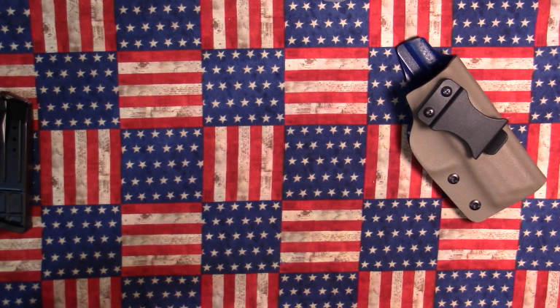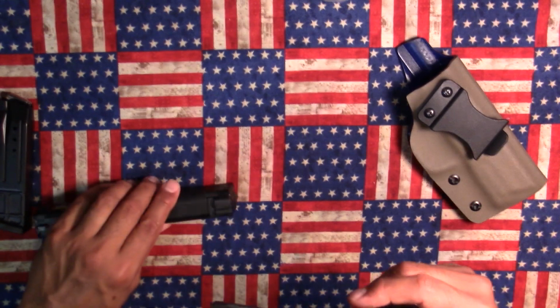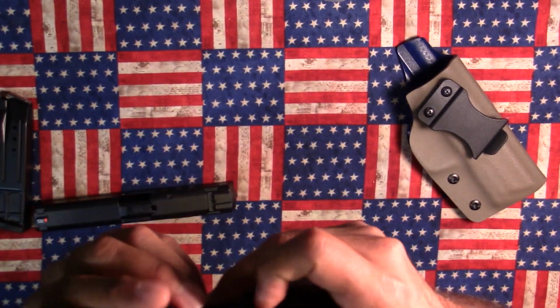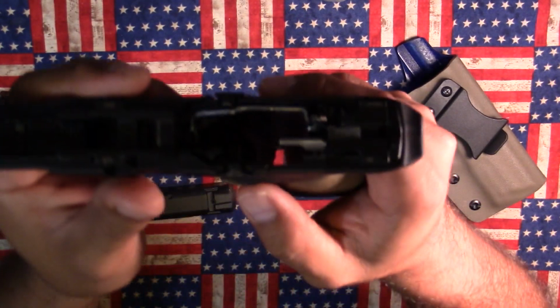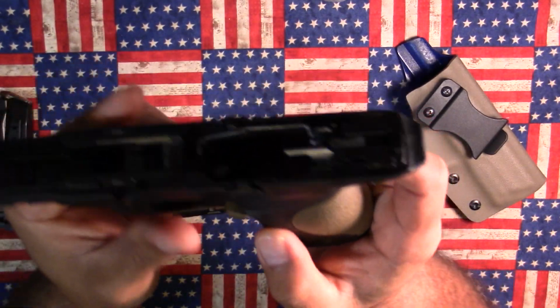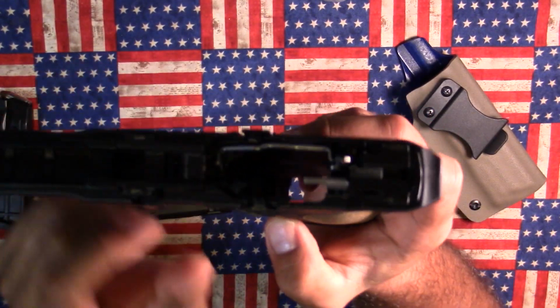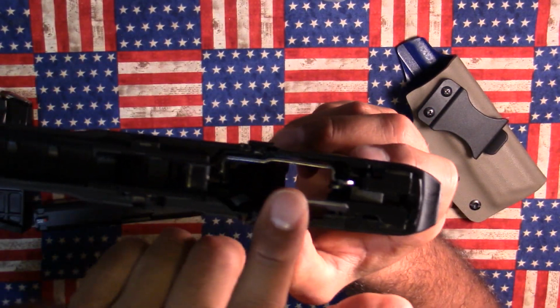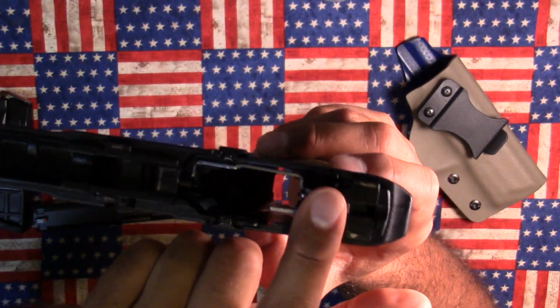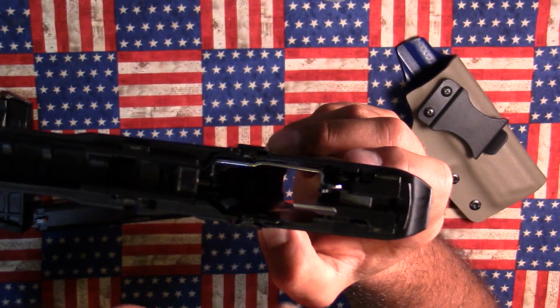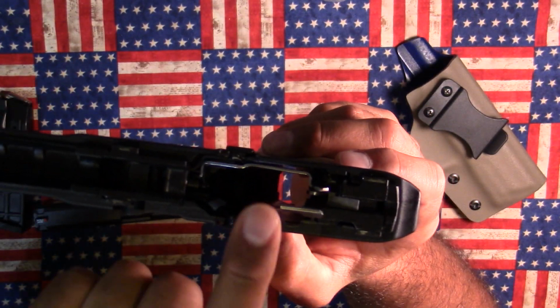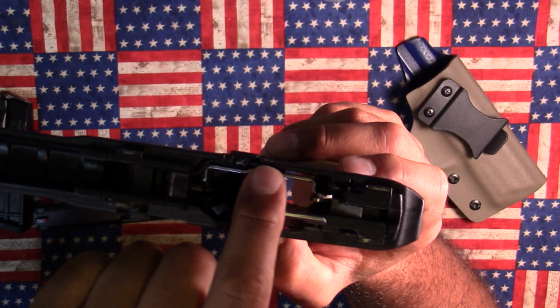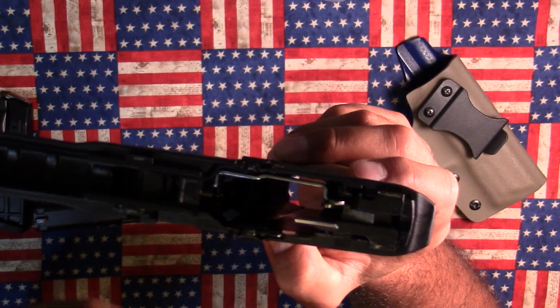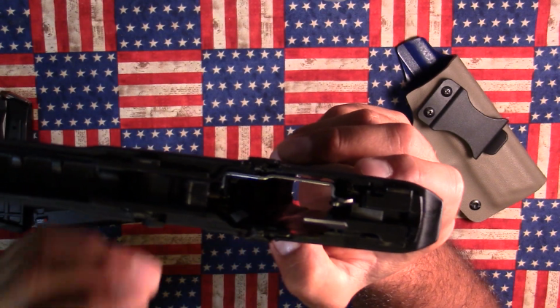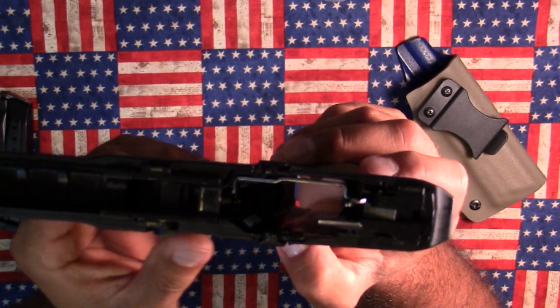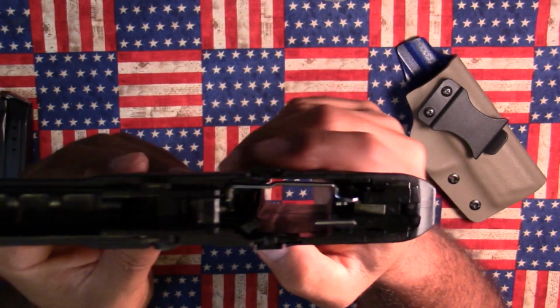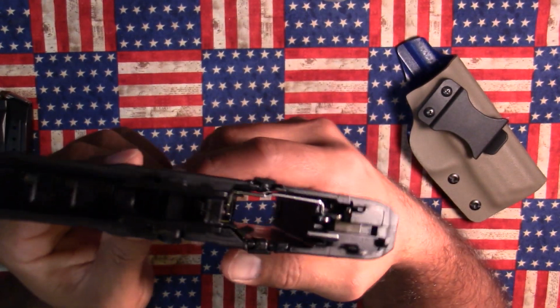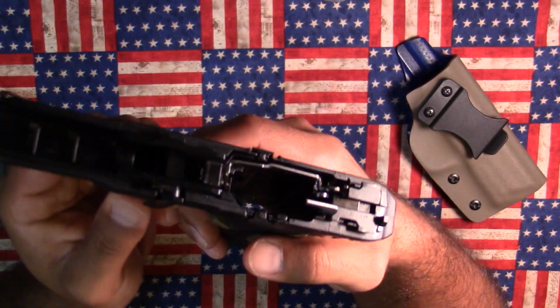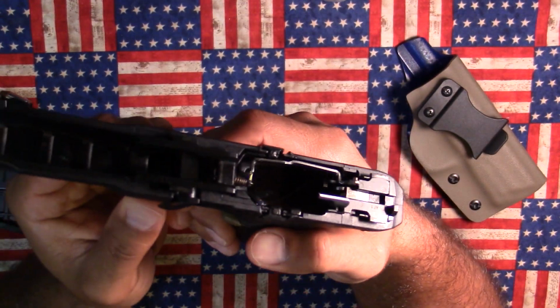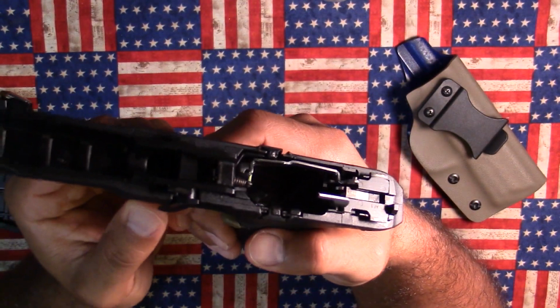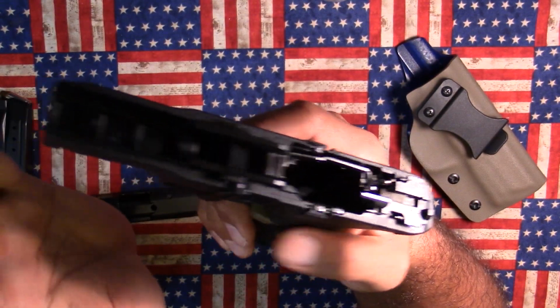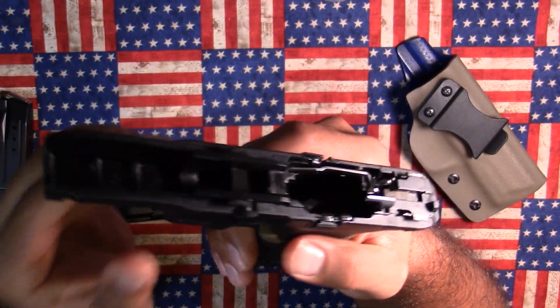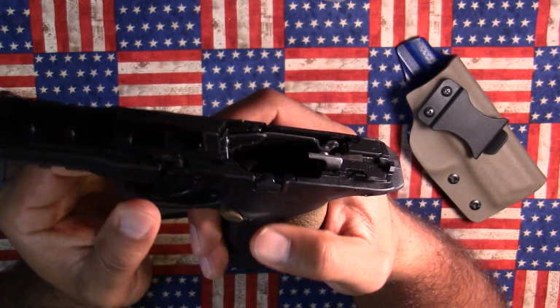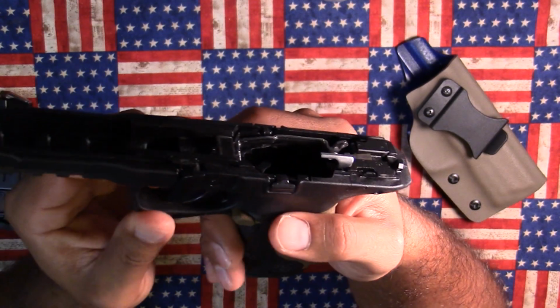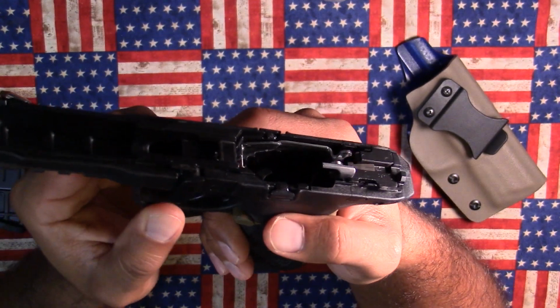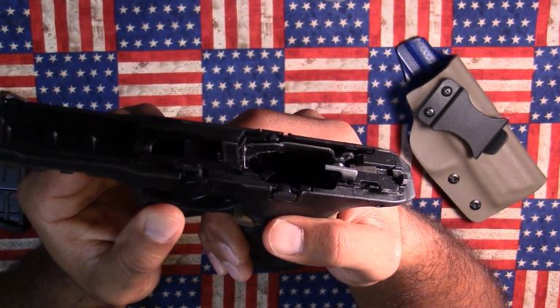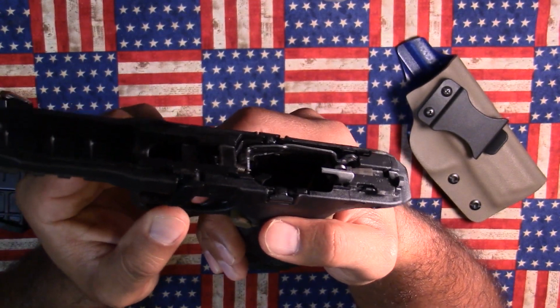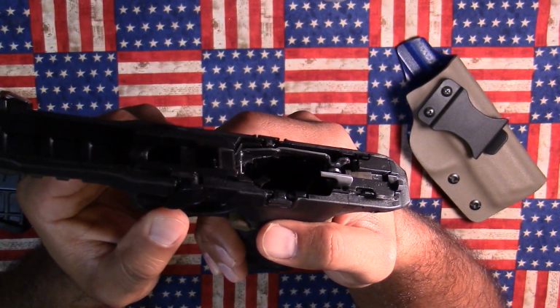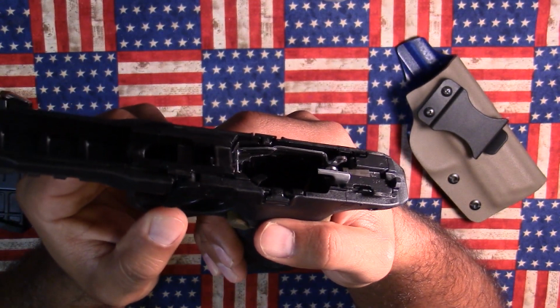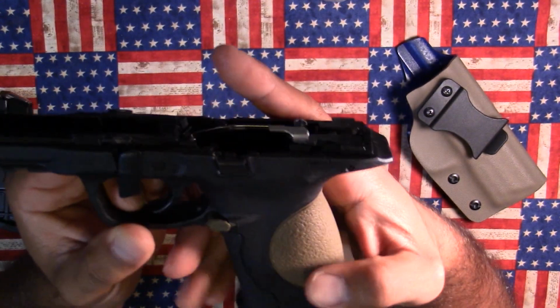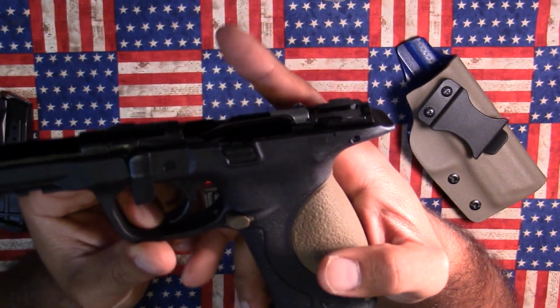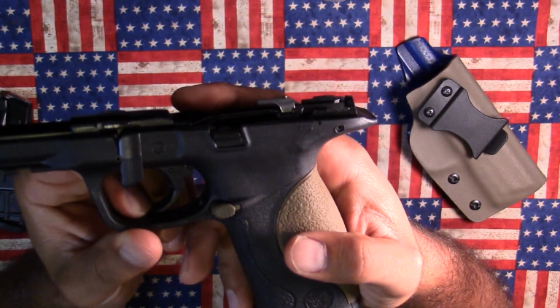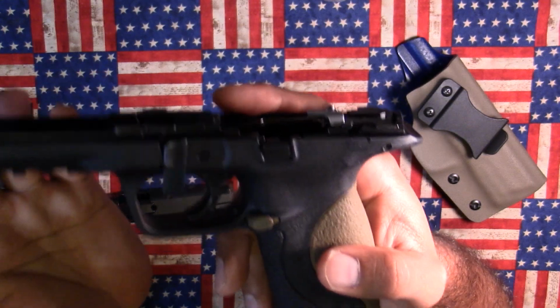They also thickened a lot of the material in this area here and also in here, so it's a little bit thicker than it used to be. That actually makes the trigger supposedly a little crisper on the pull and on the reset. I think they've really made a great improvement in the actual firearm itself.